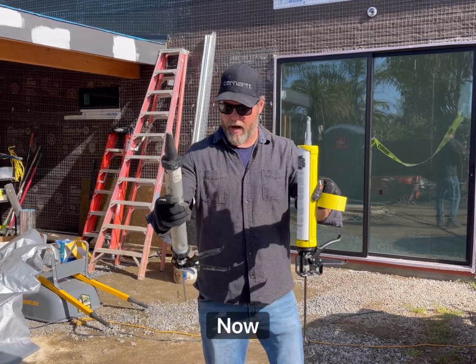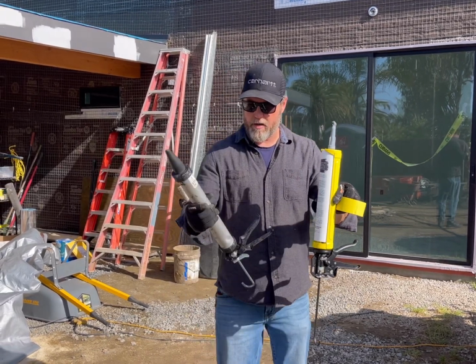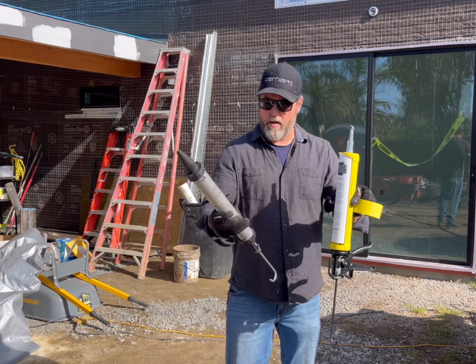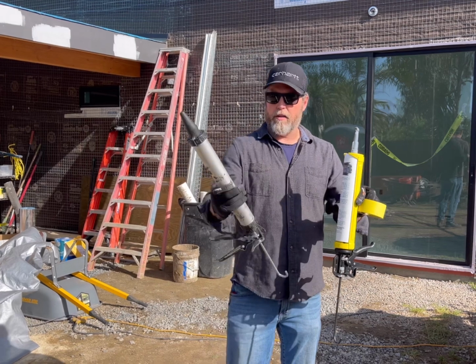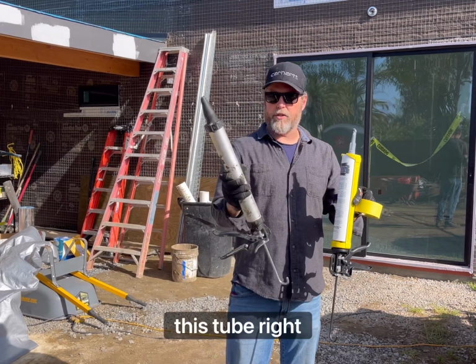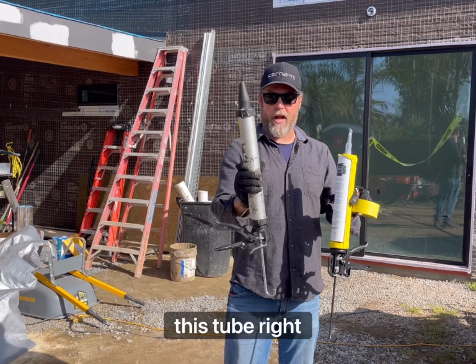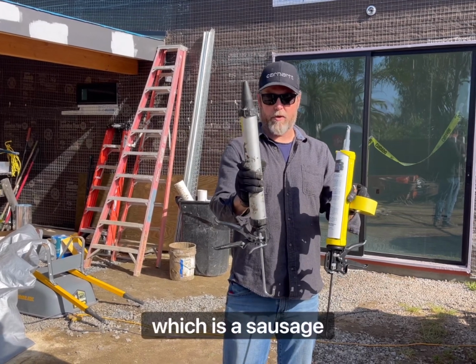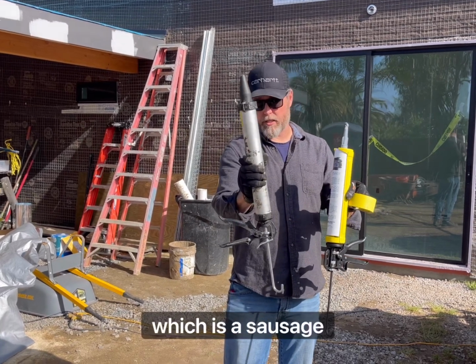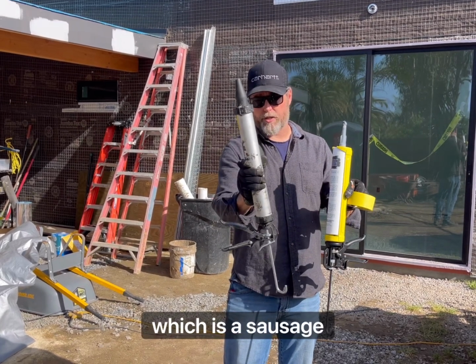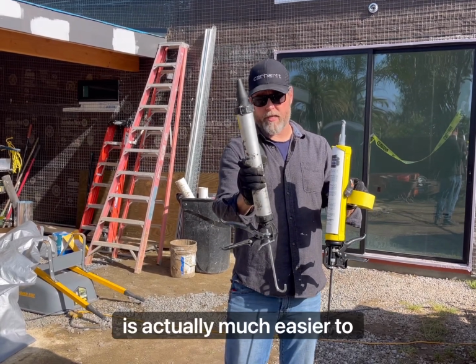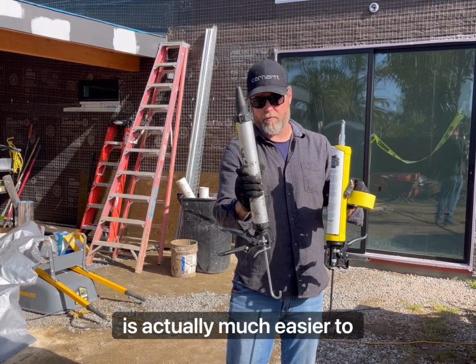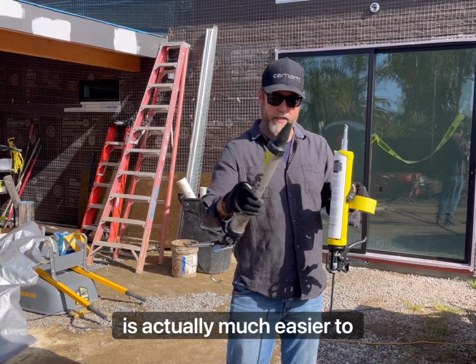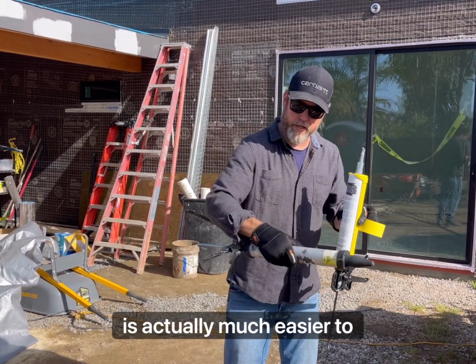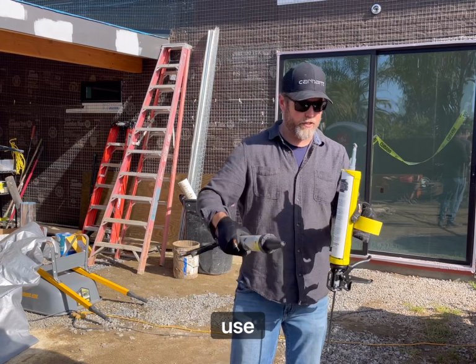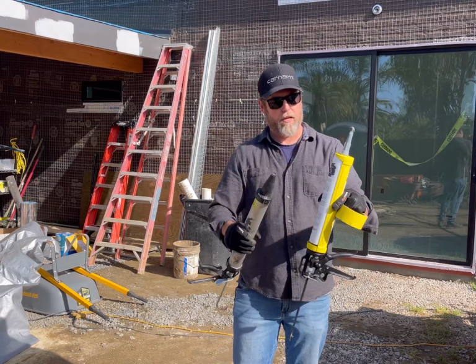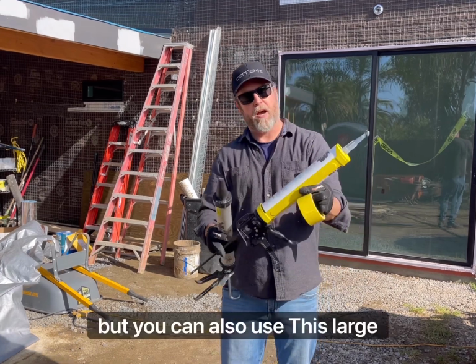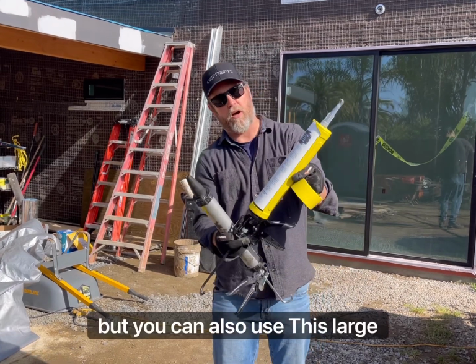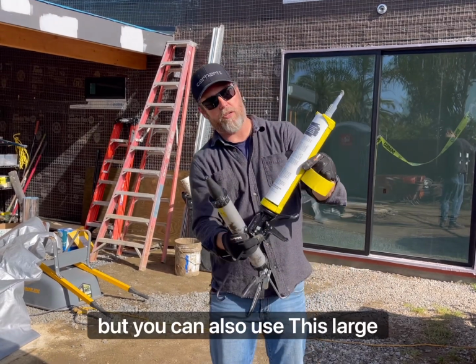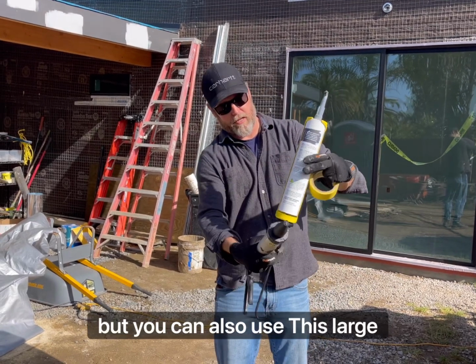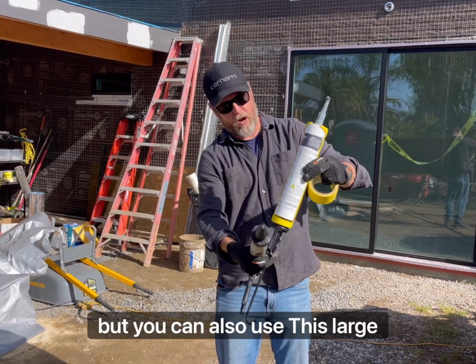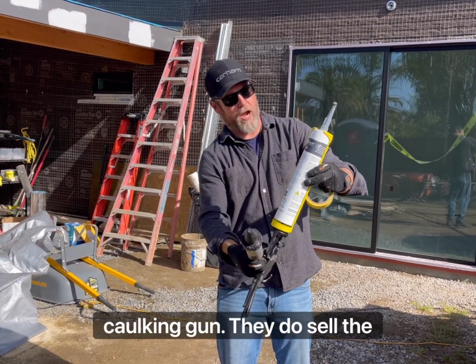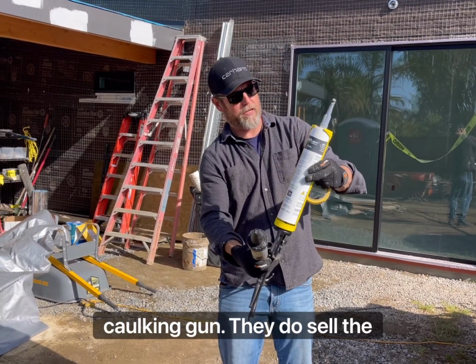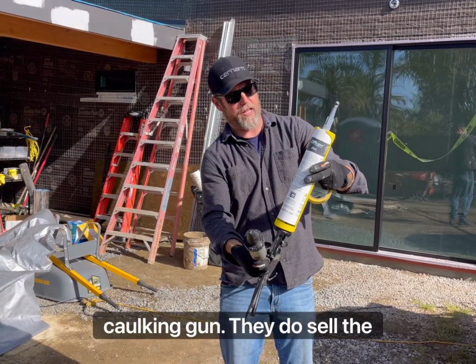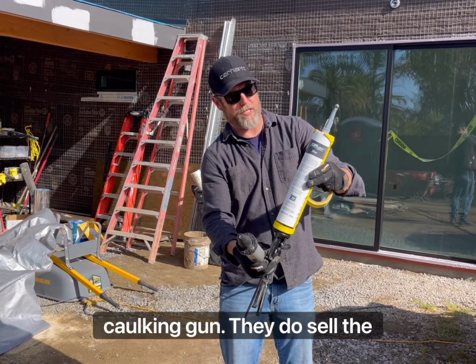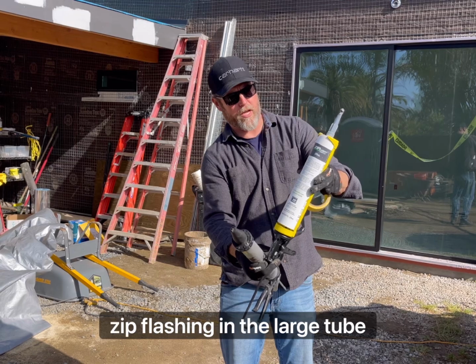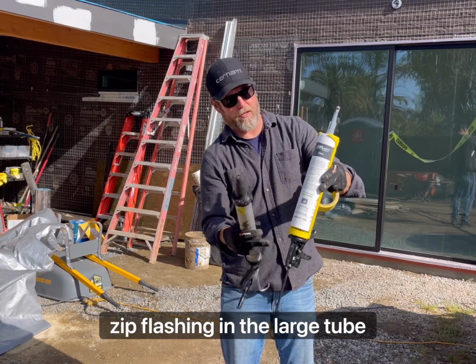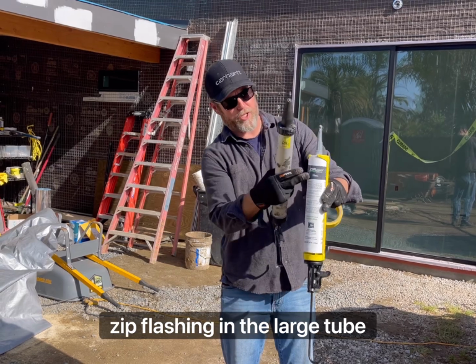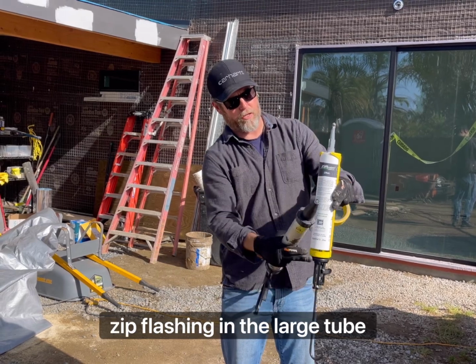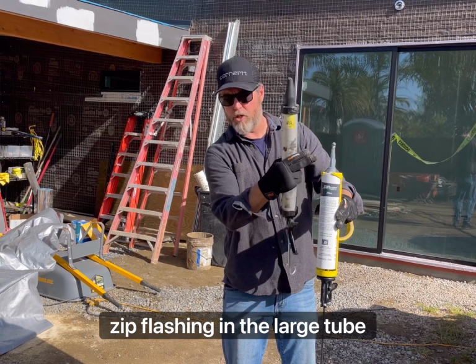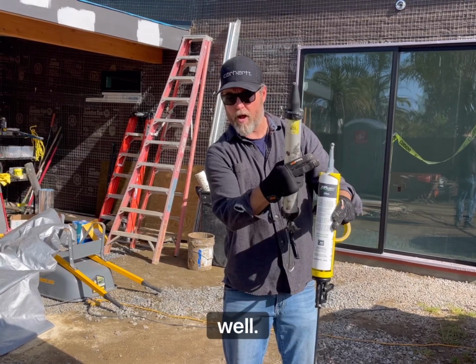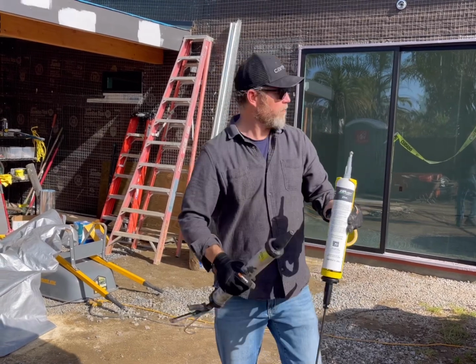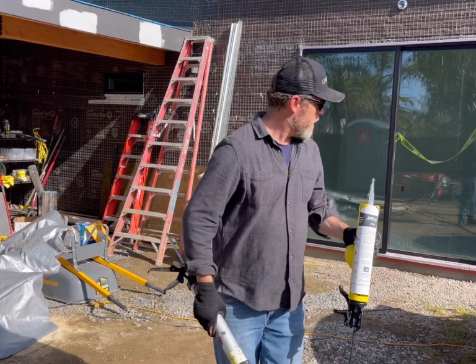Now, this tube right here, which is a sausage tube, is actually much easier to use, but you can also use this large caulking gun, and they do sell the ZIP flashing in the large tube as well.